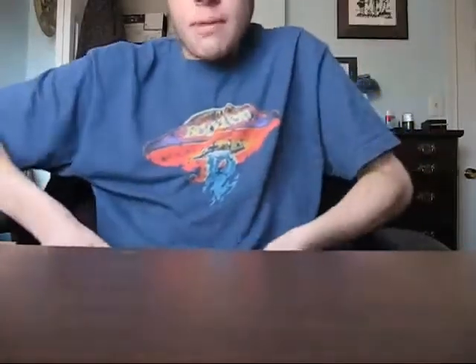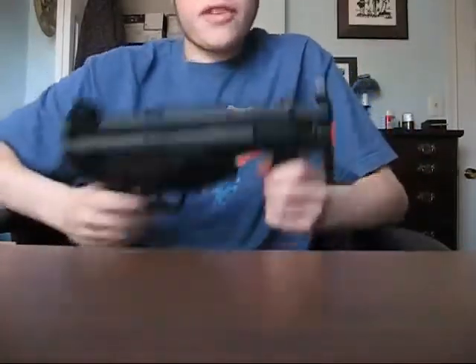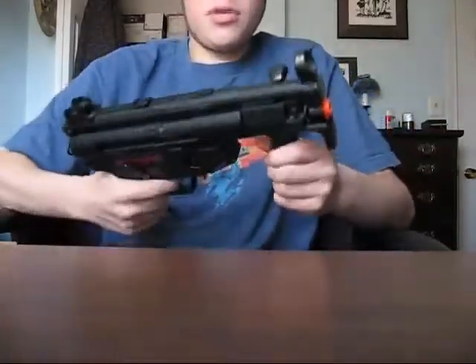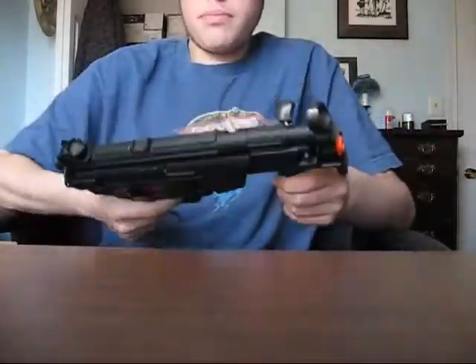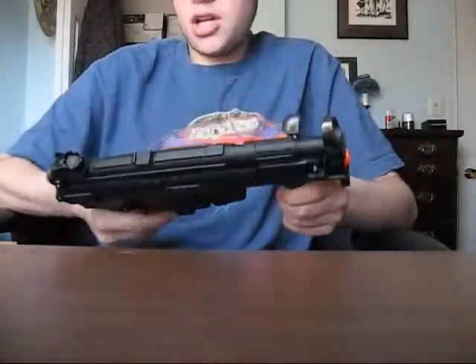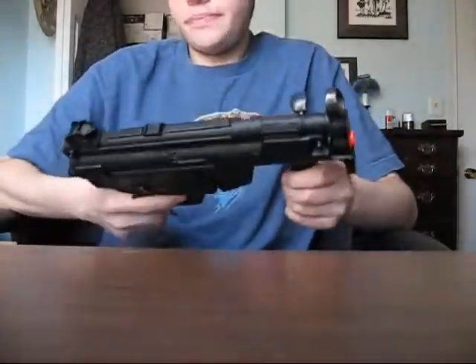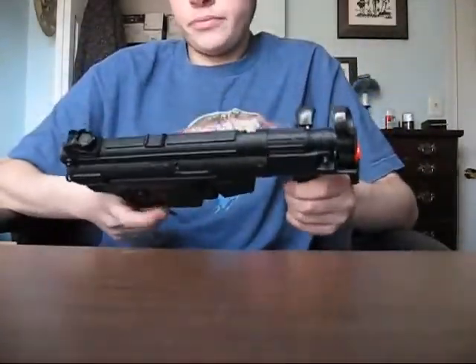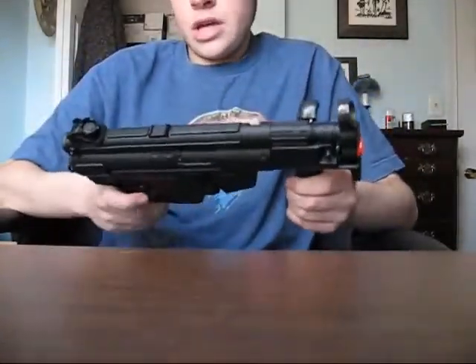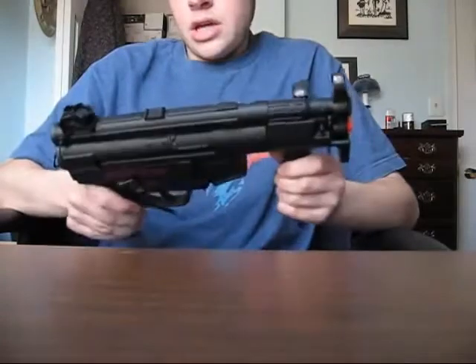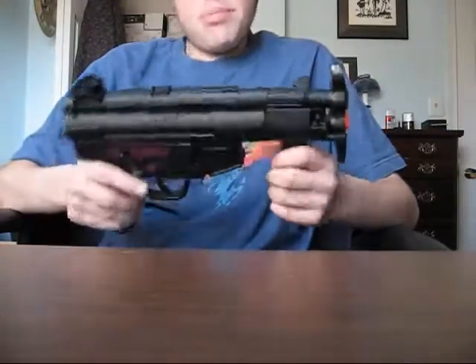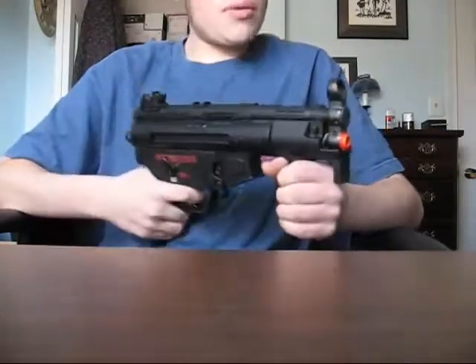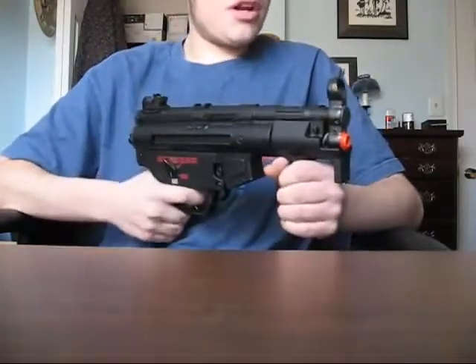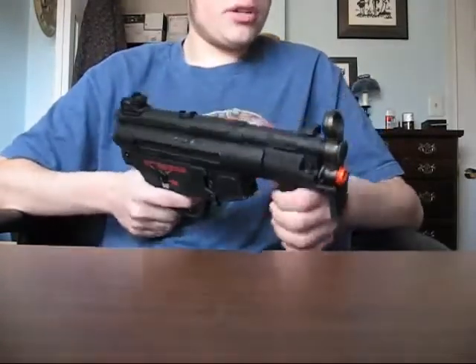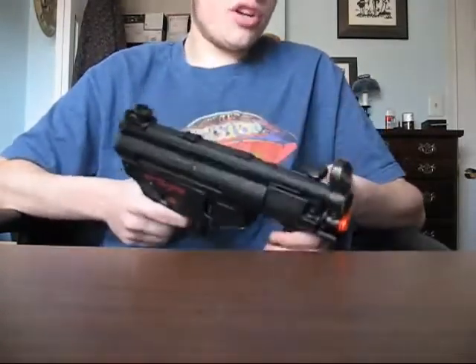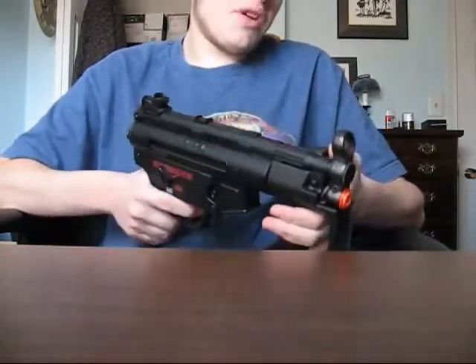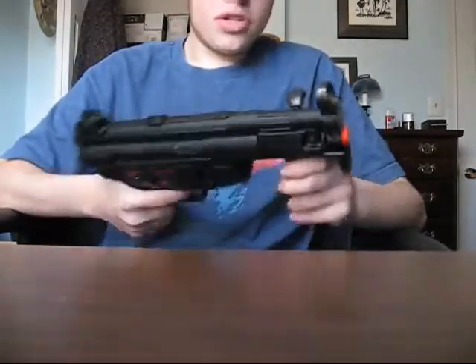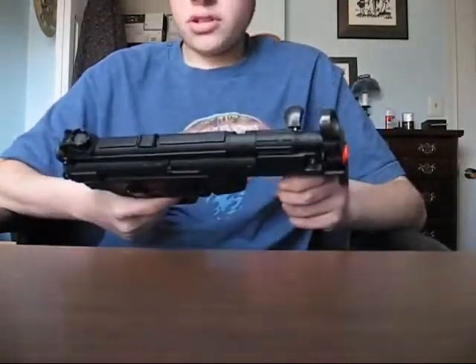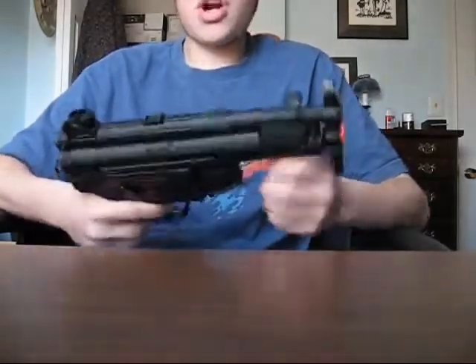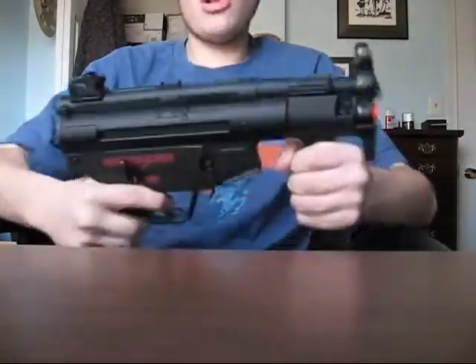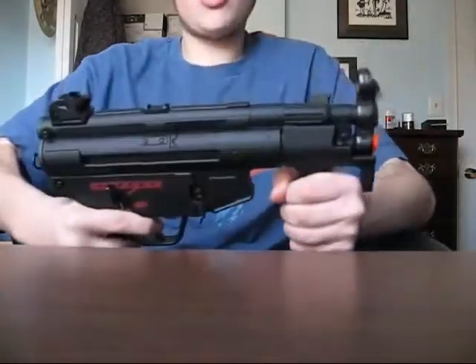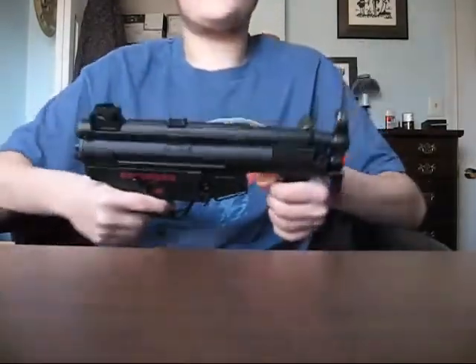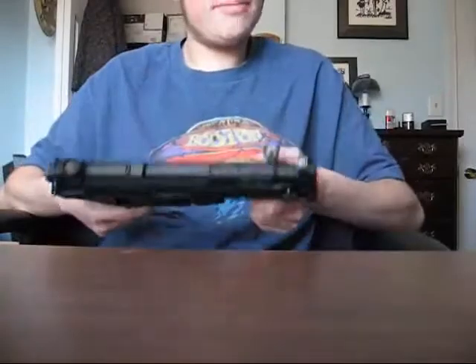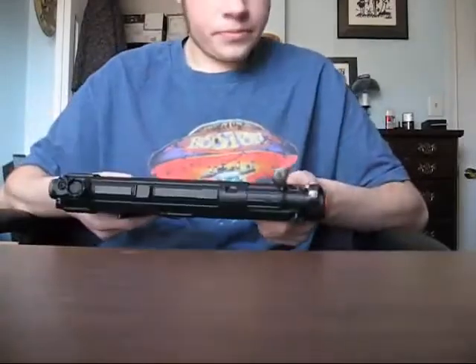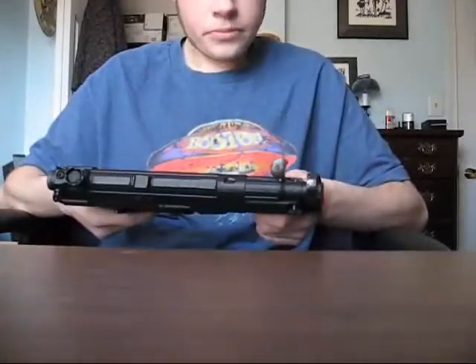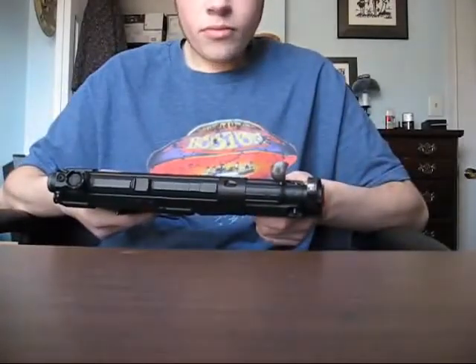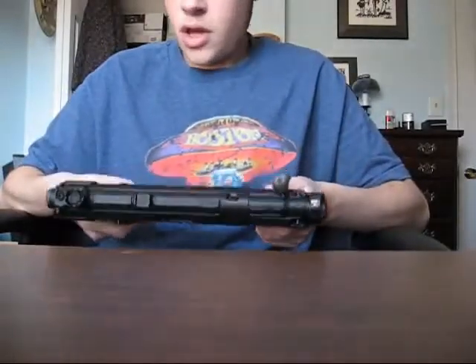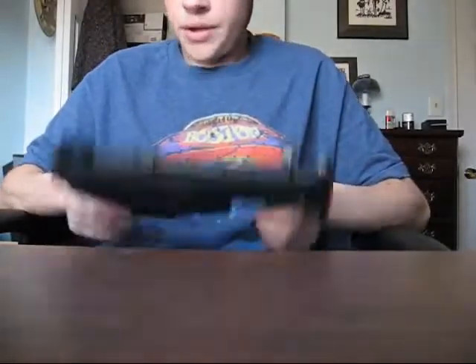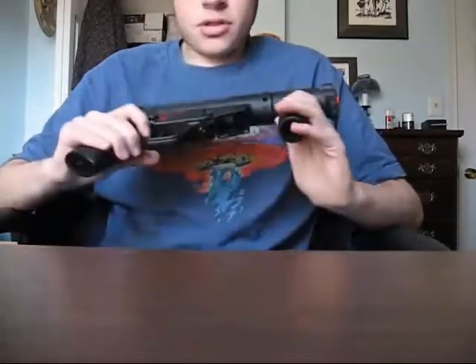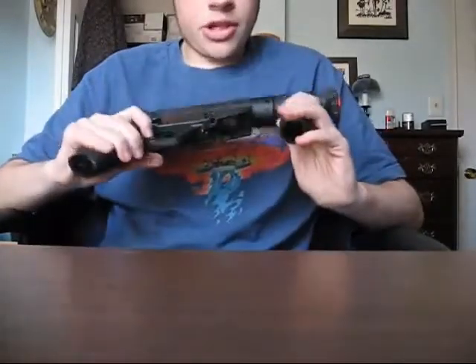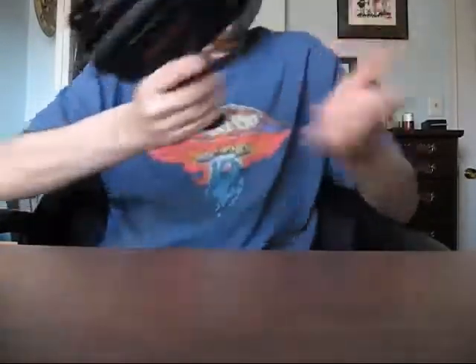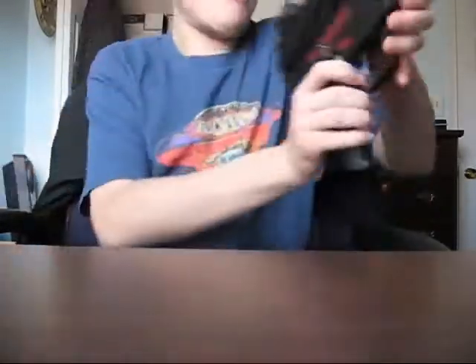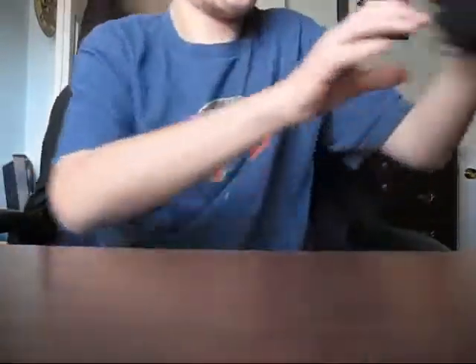So the MP5K isn't exactly my dream gun, but it'll do — just for doing a little sport and stuff.